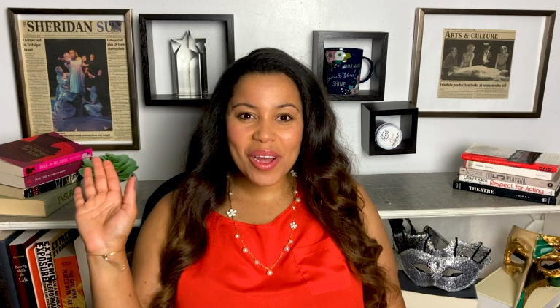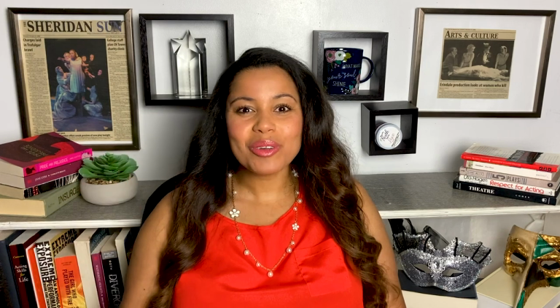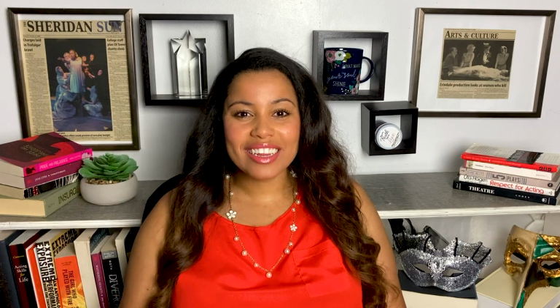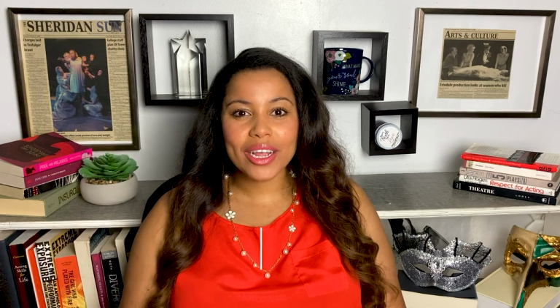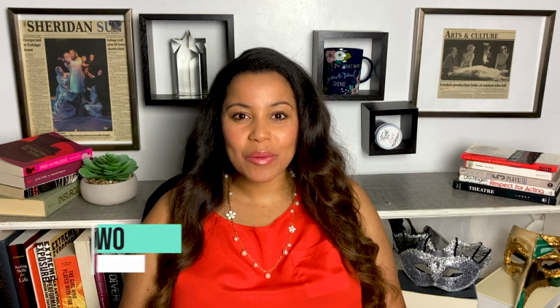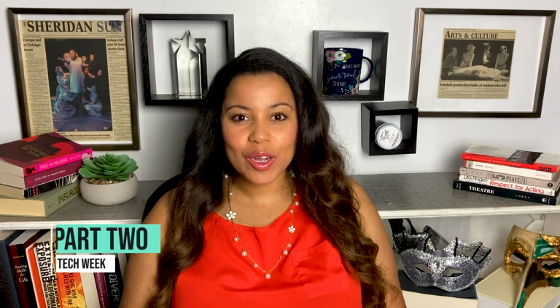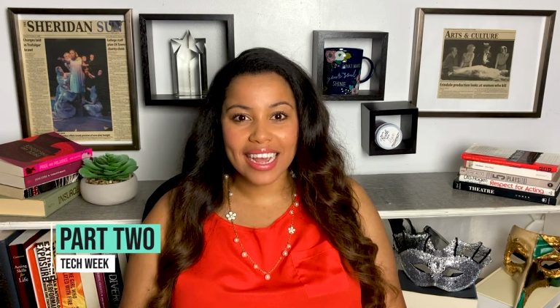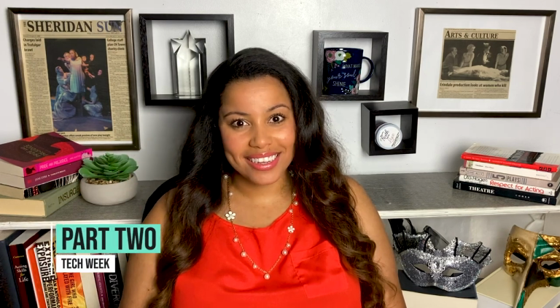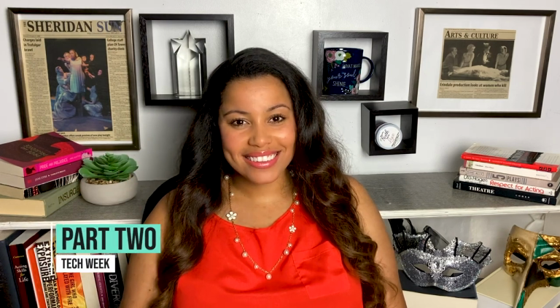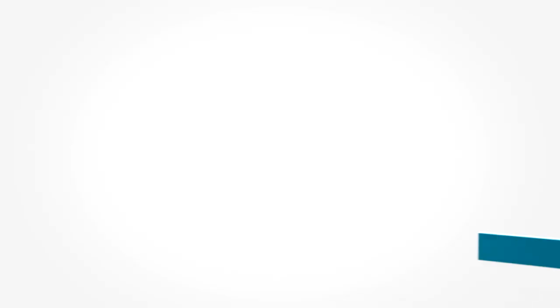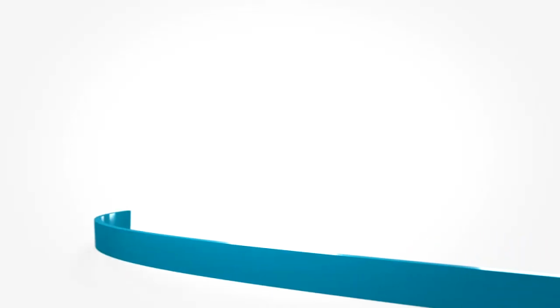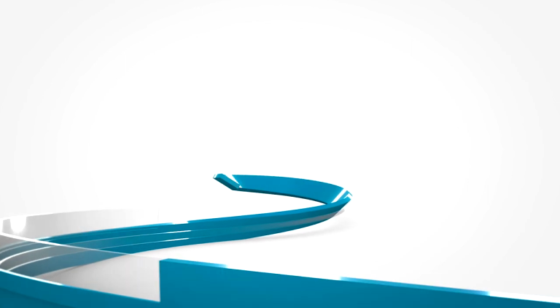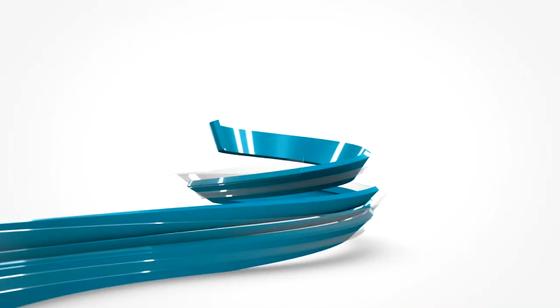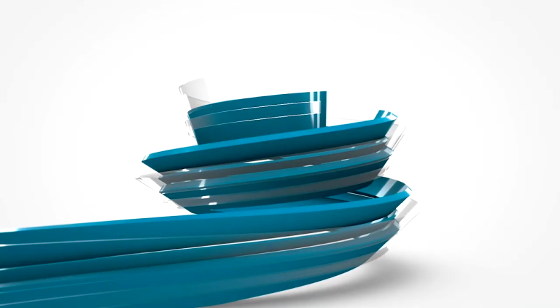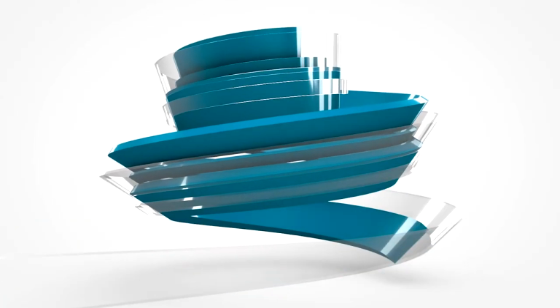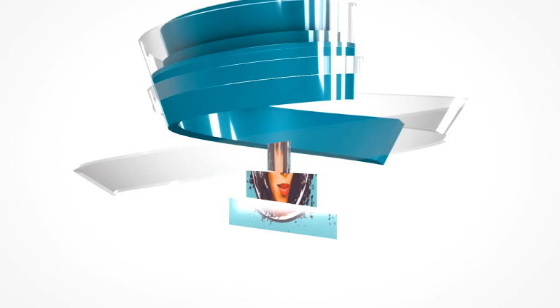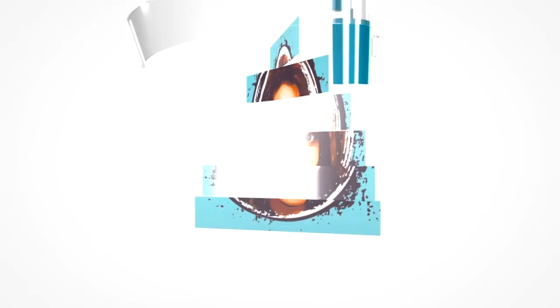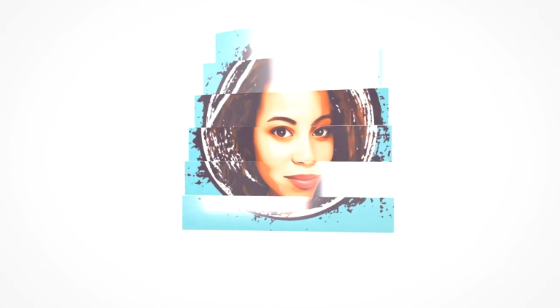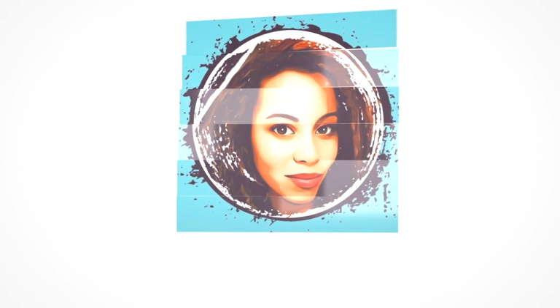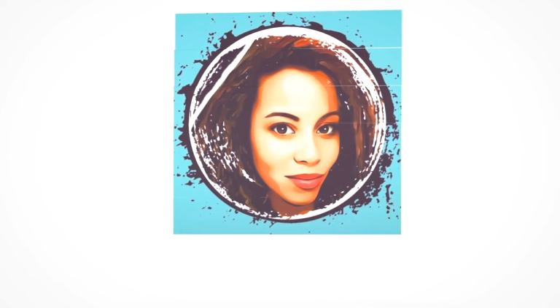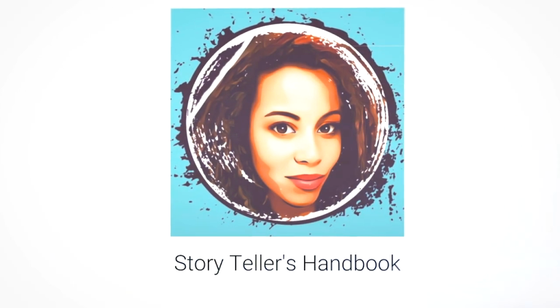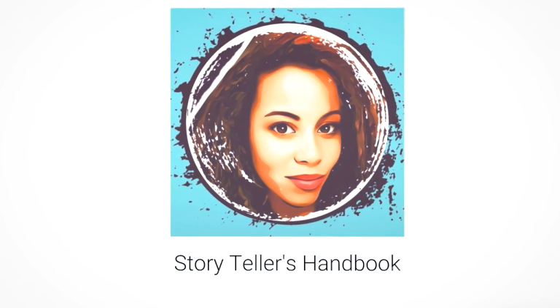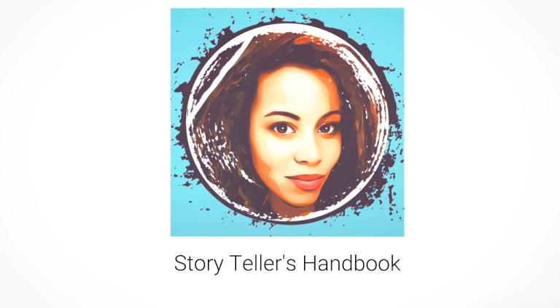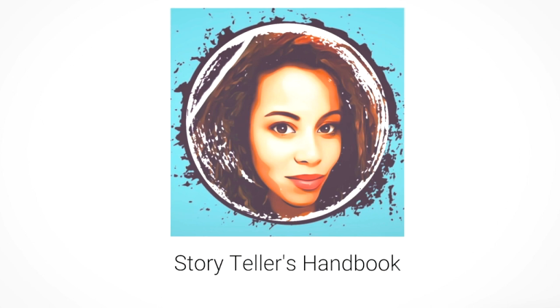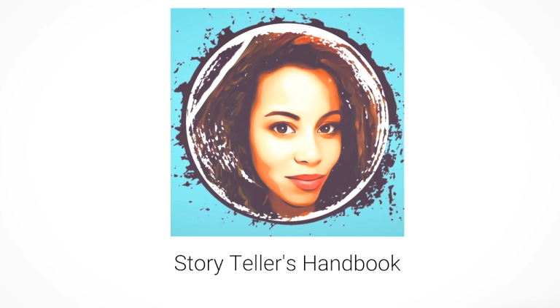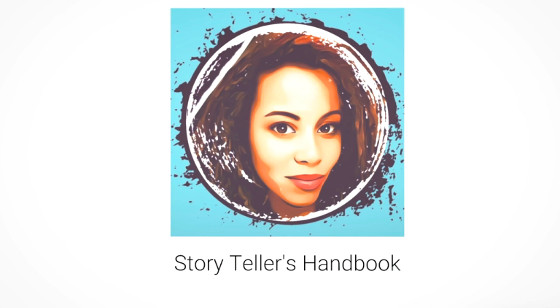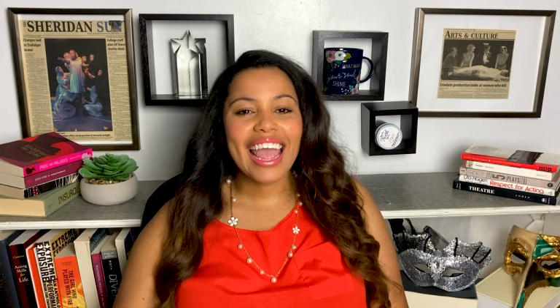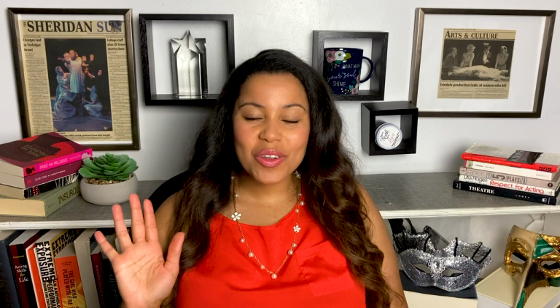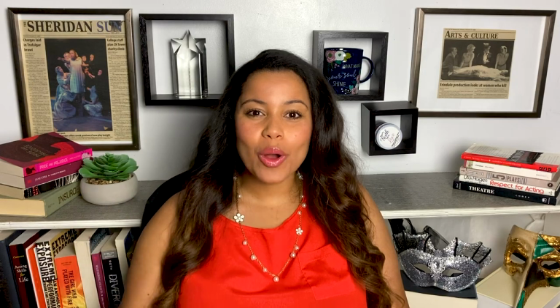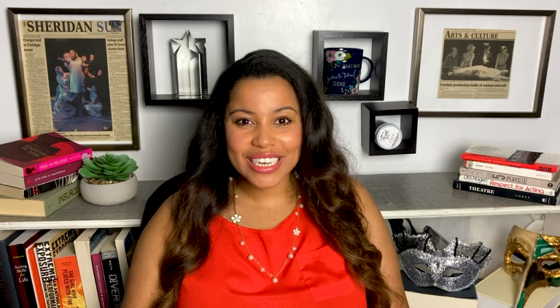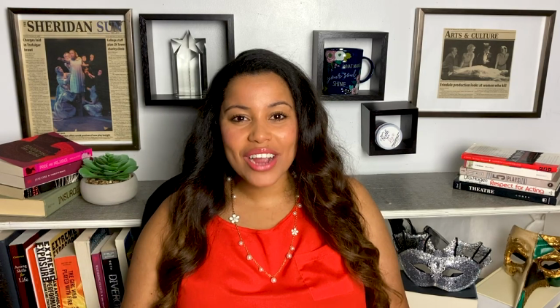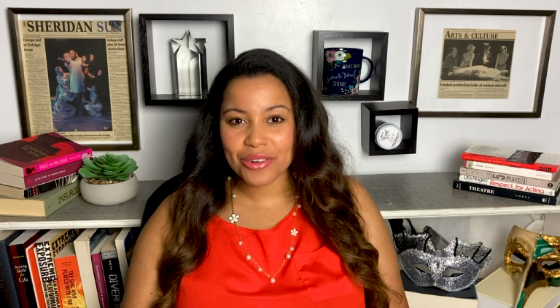Hi everyone, welcome to Storyteller's Handbook and today we're going to talk about Tech Week. Hey everyone, Jewell Brown here — Author, Actress, Director.